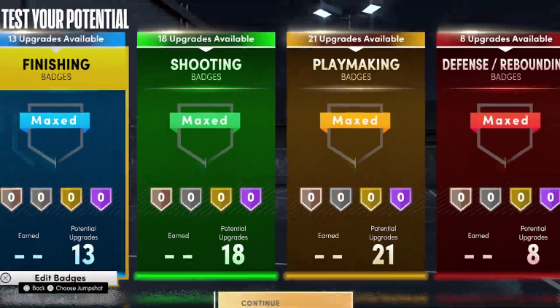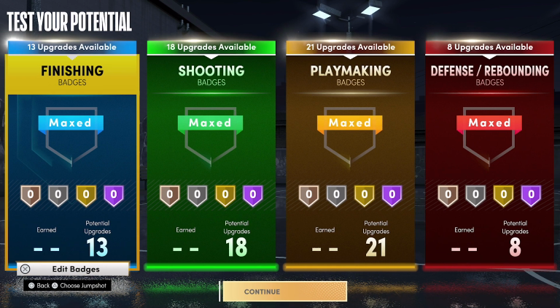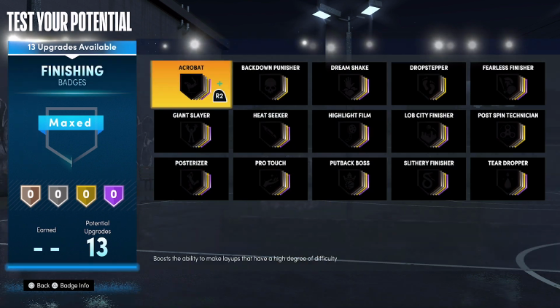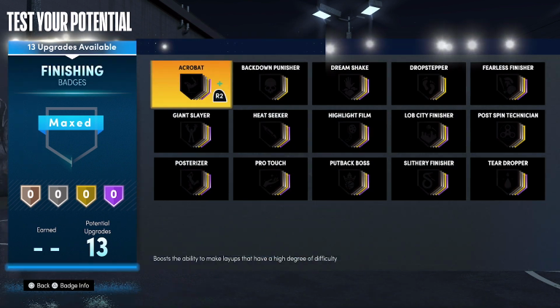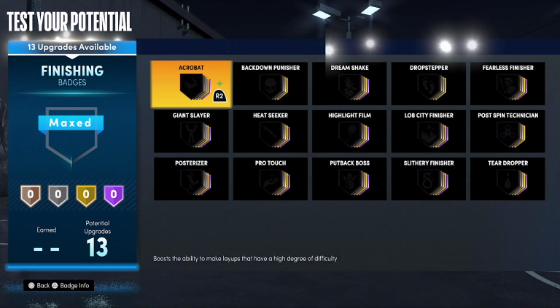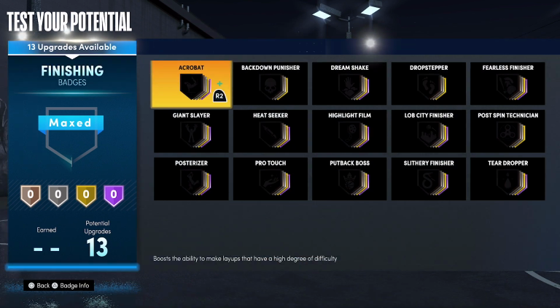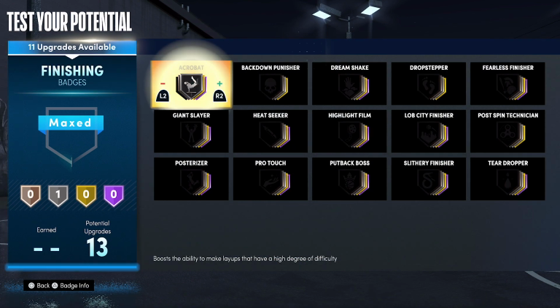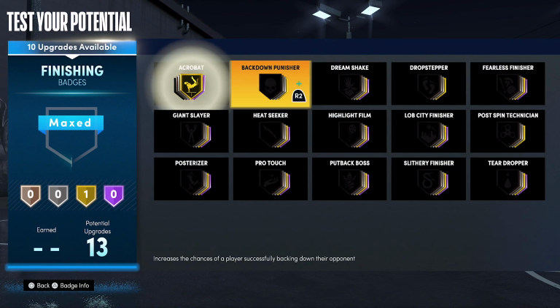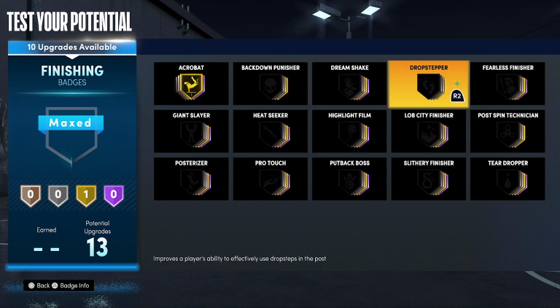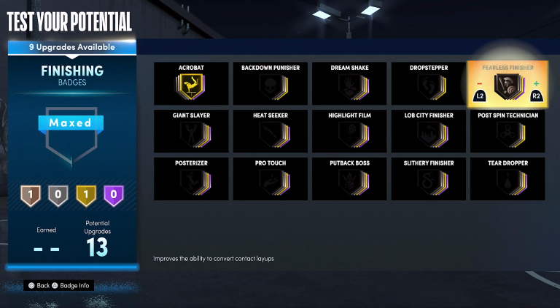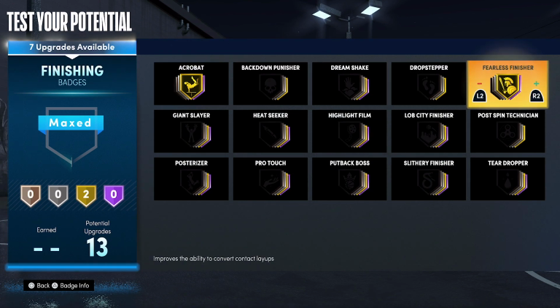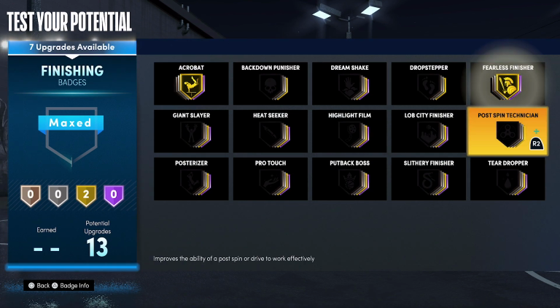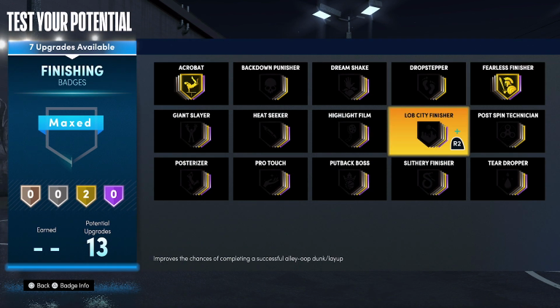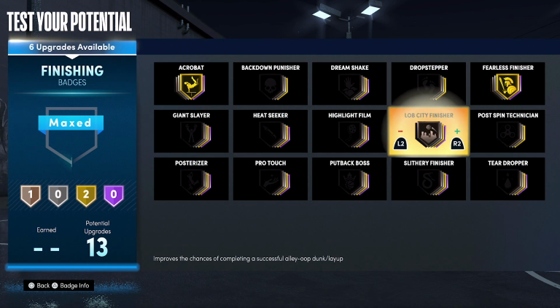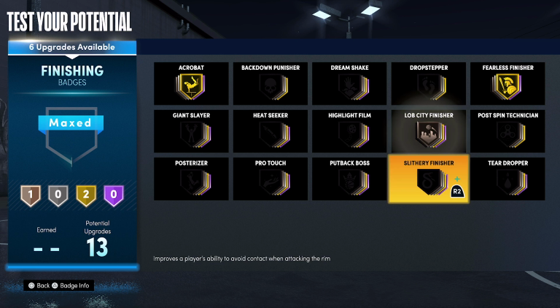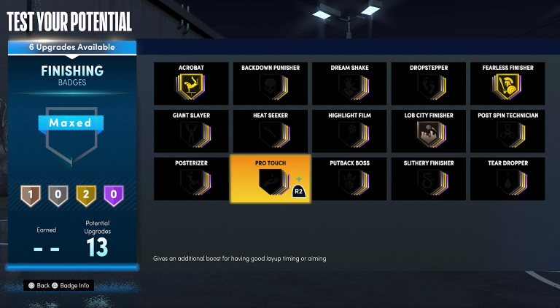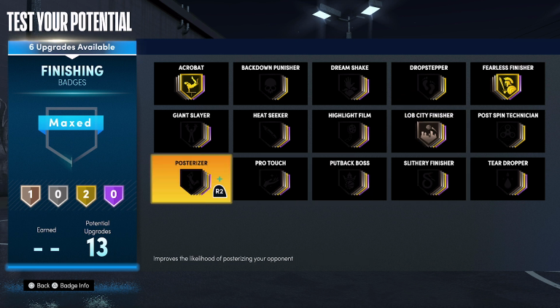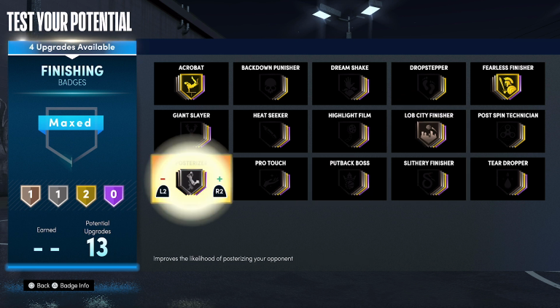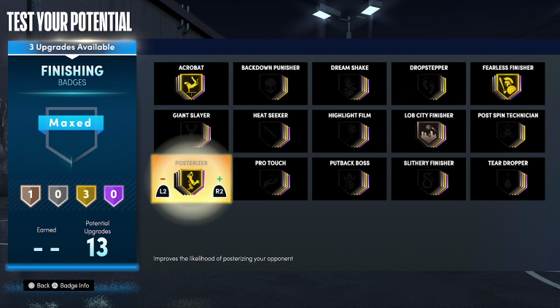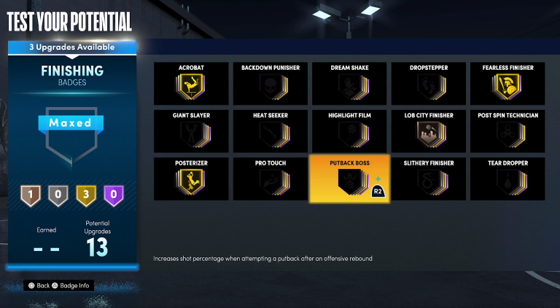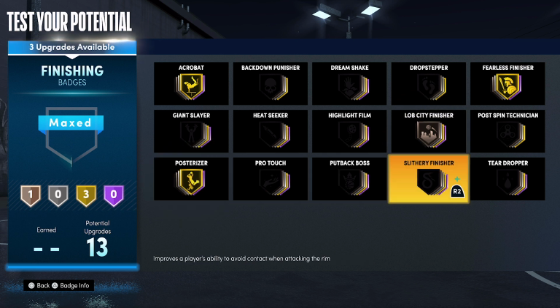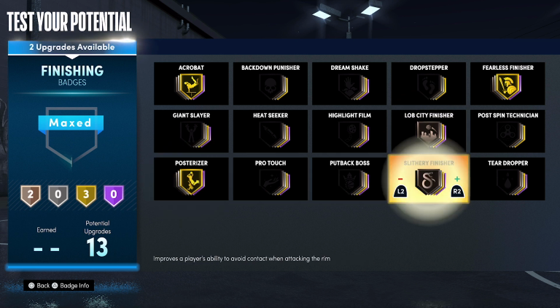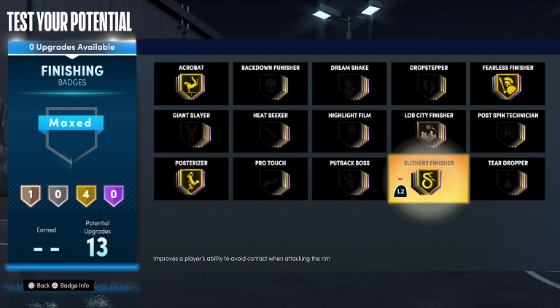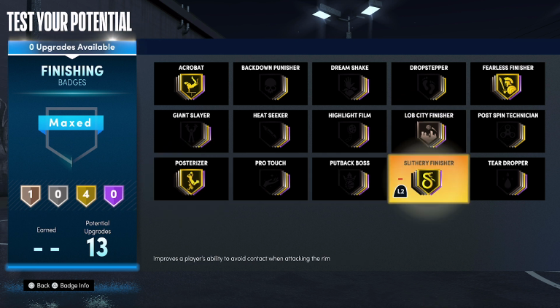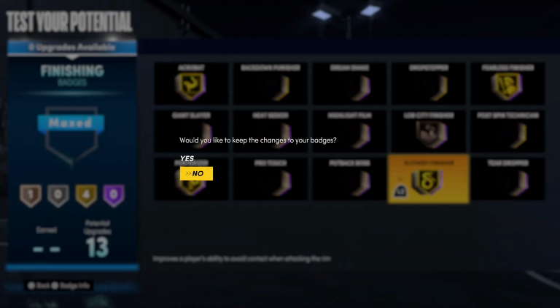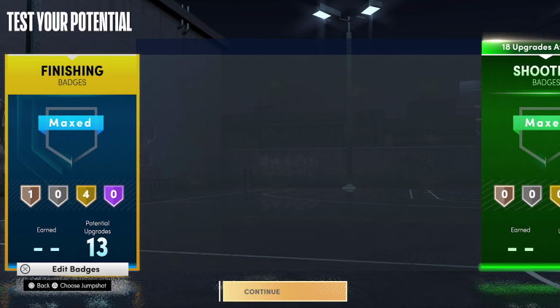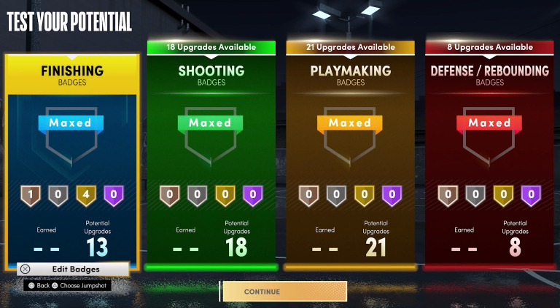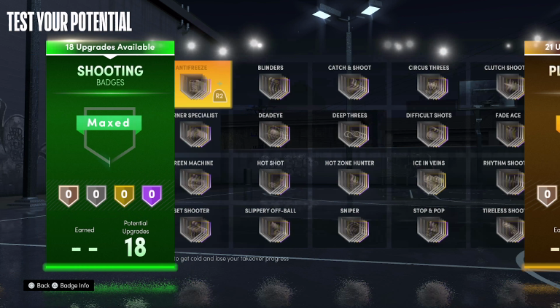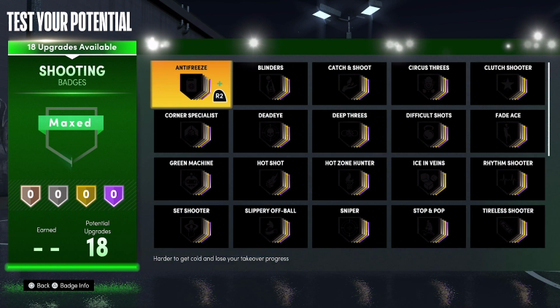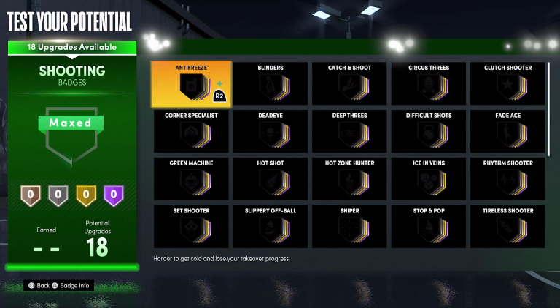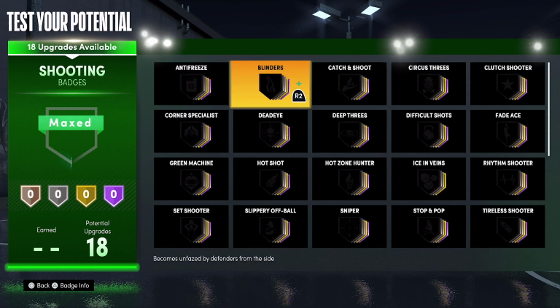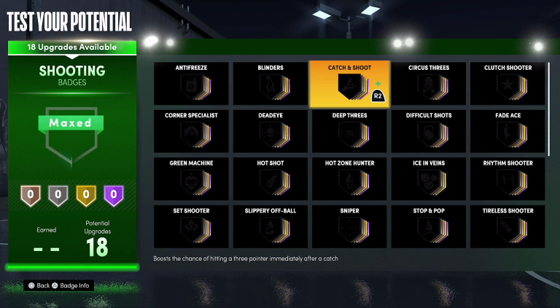For your finishing badges, put acrobat on gold, fearless finisher on gold, lob city finisher on bronze, posterizer on gold, and slithery finisher on gold.